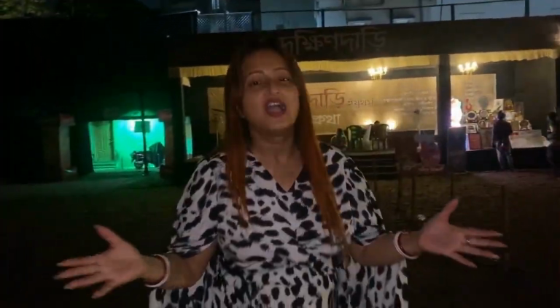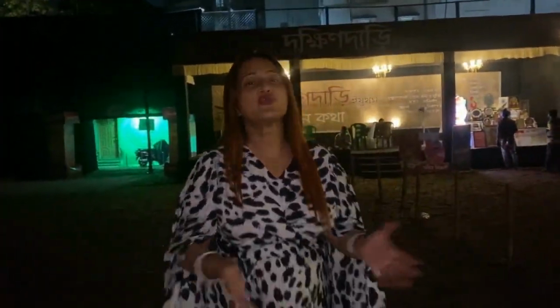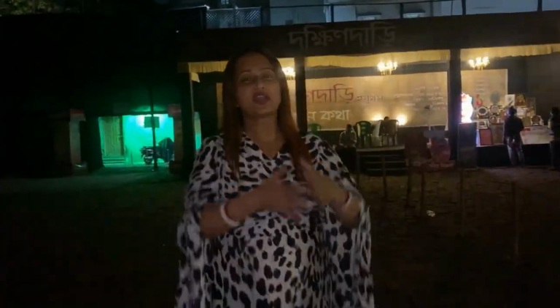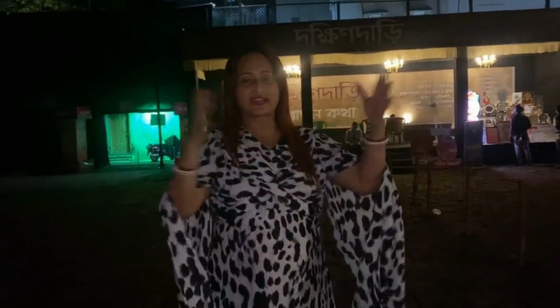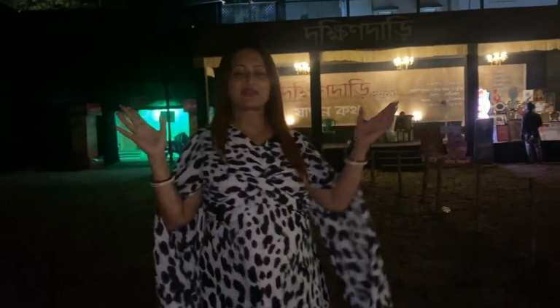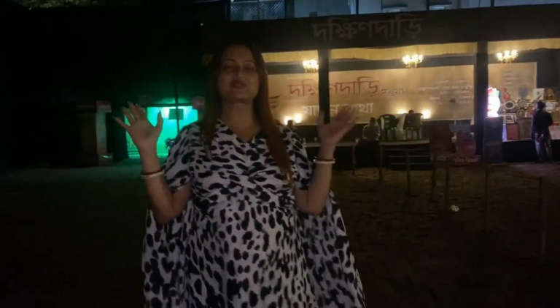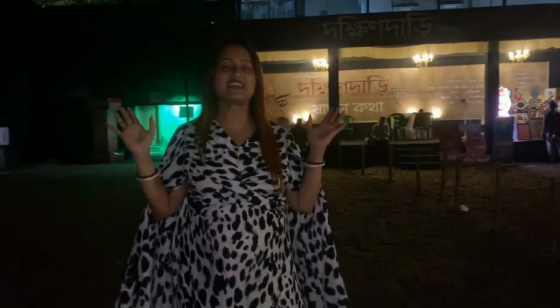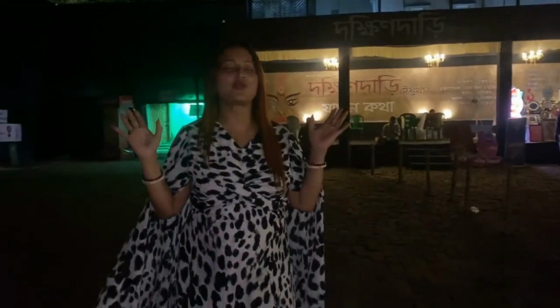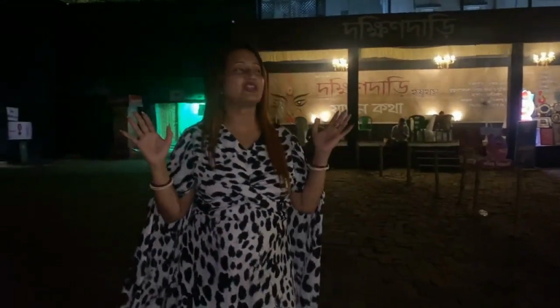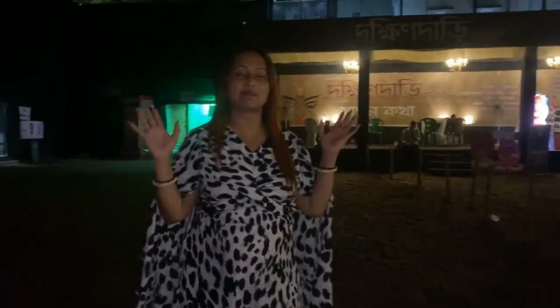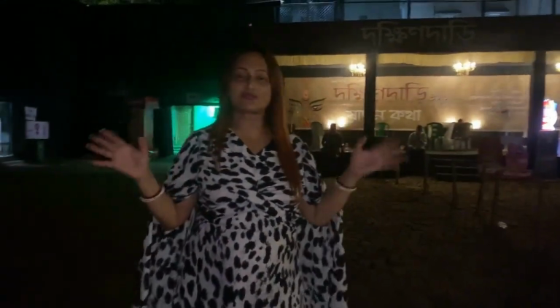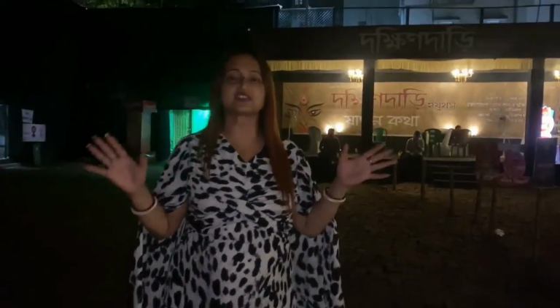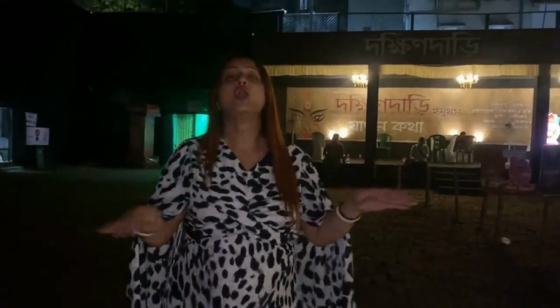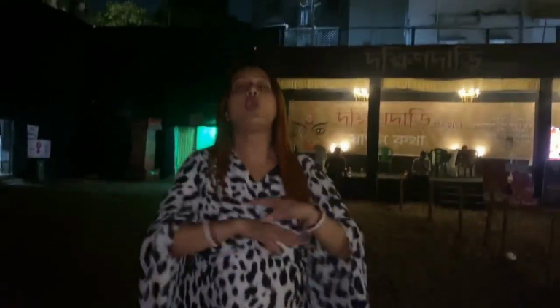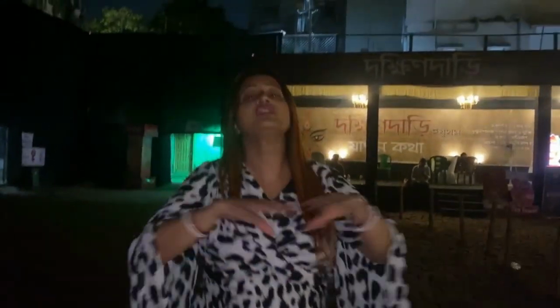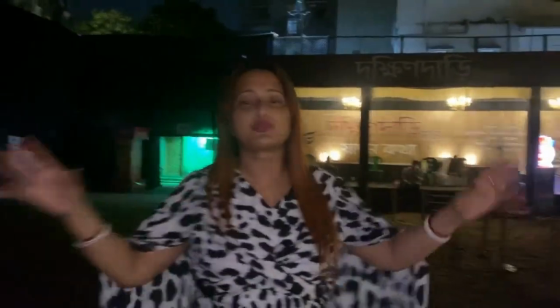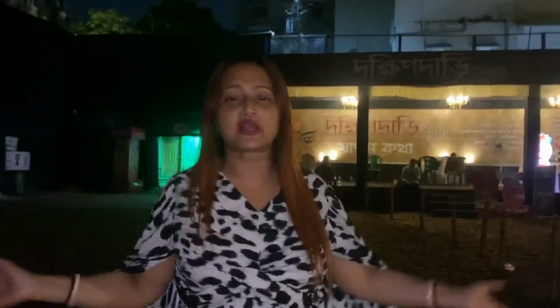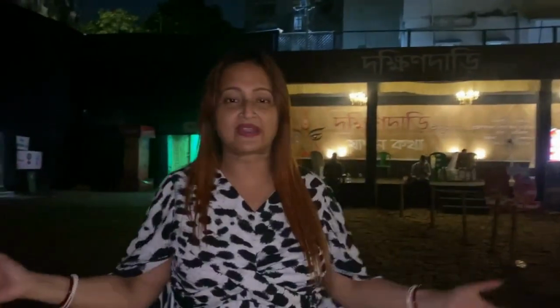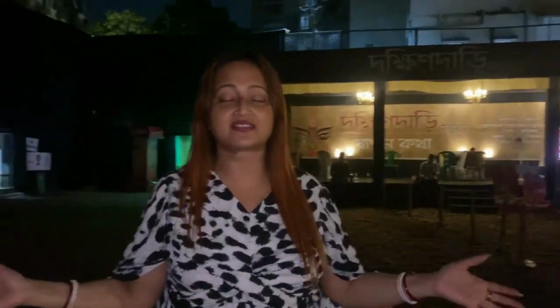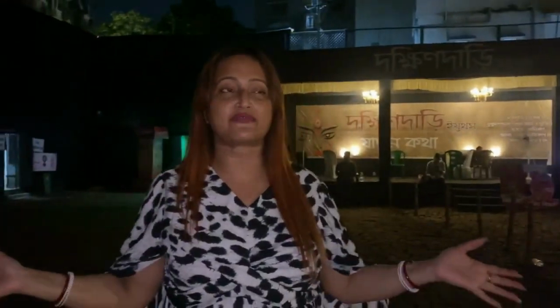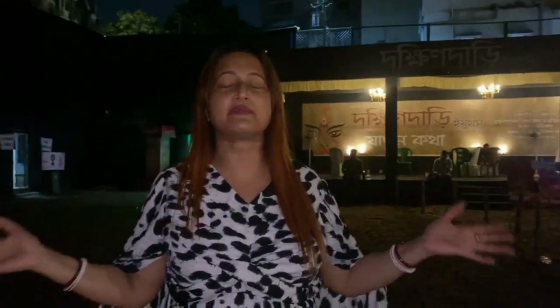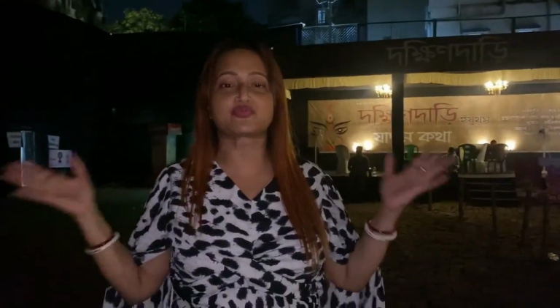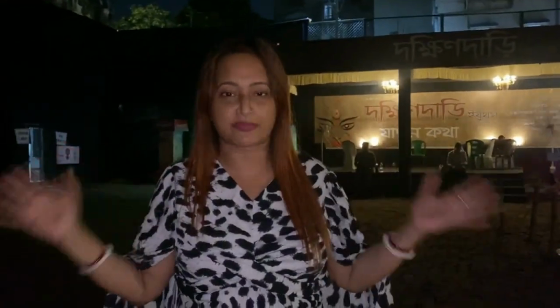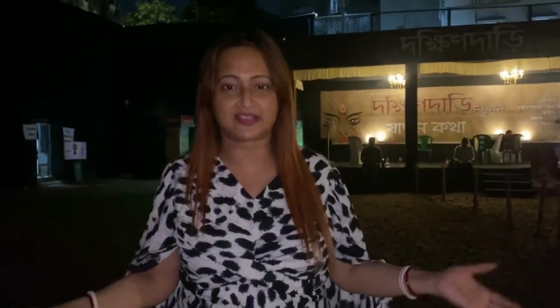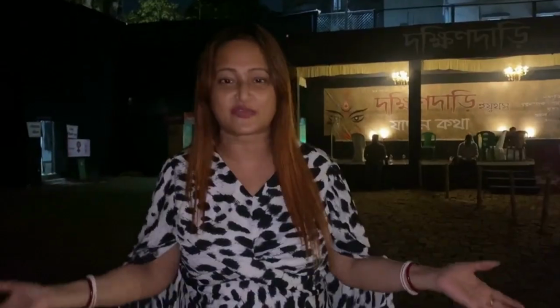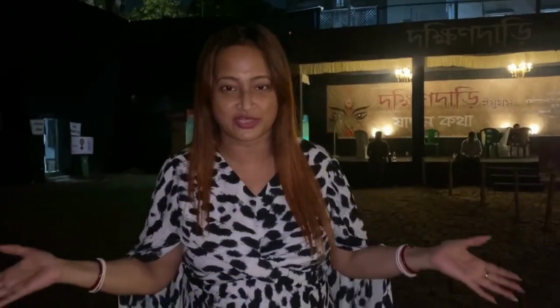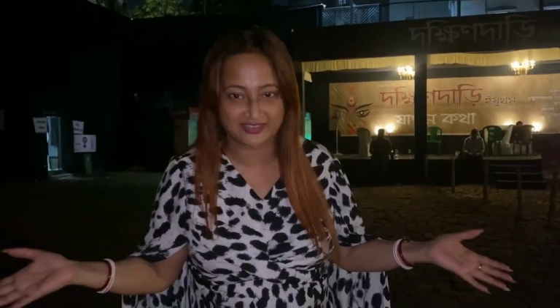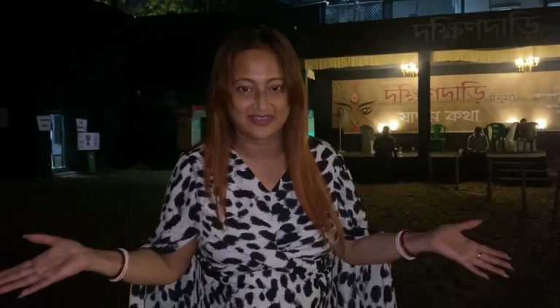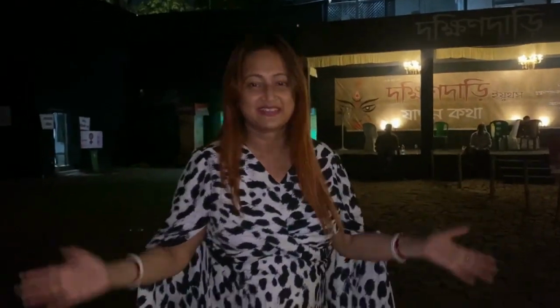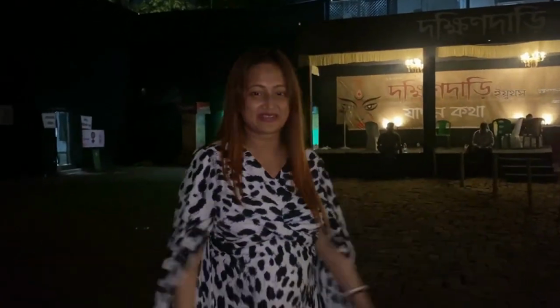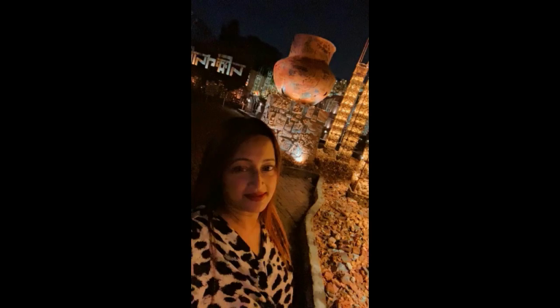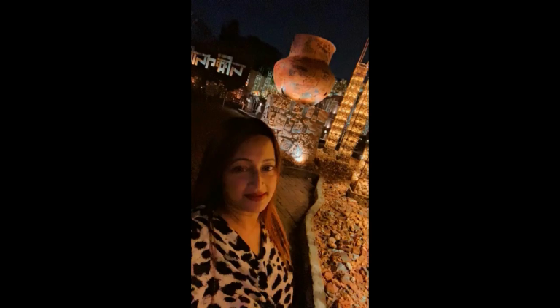You all are able to see, you all are able to visit all the puja pandals — the famous puja pandals. That's awesome.